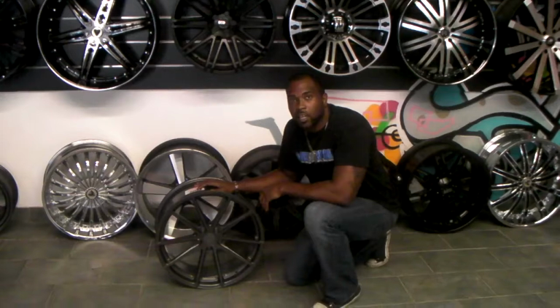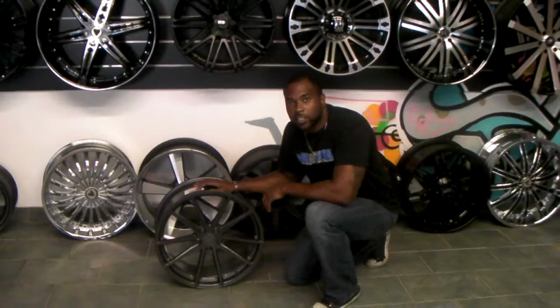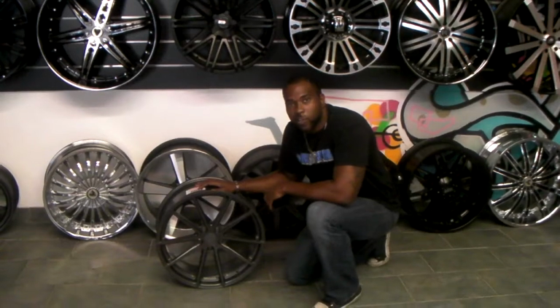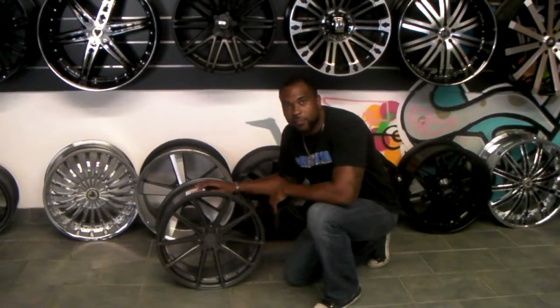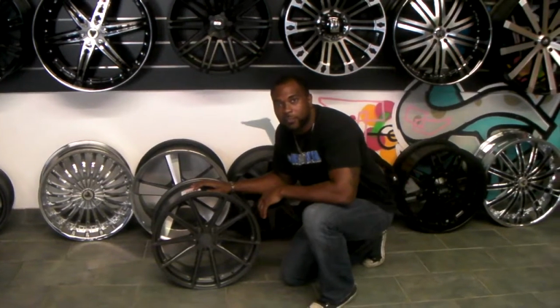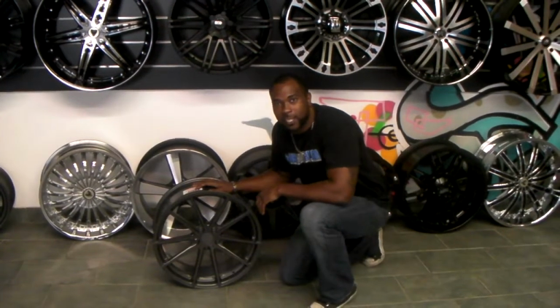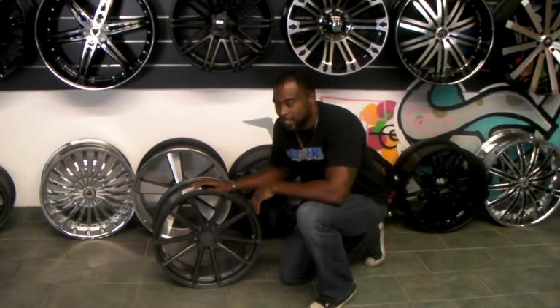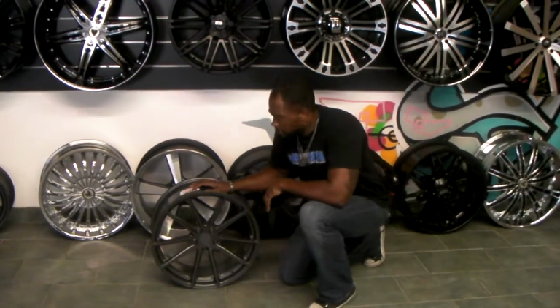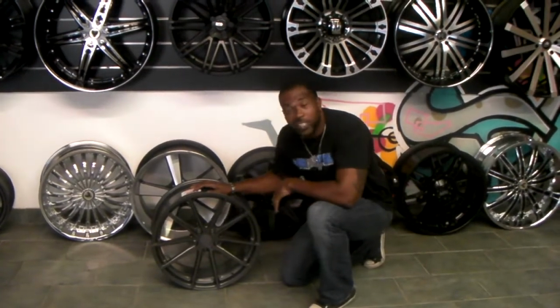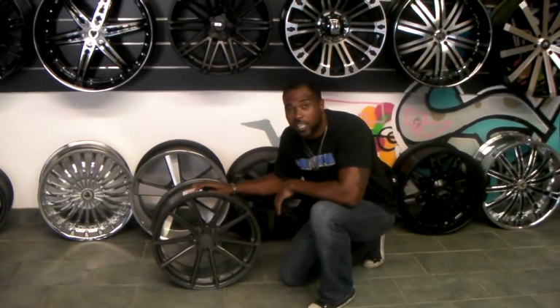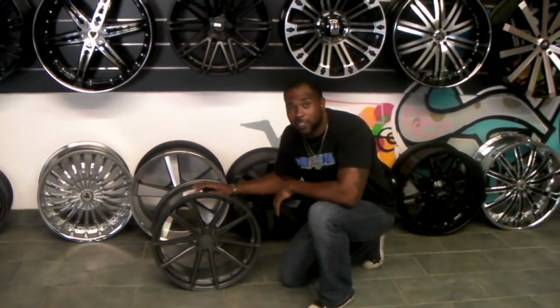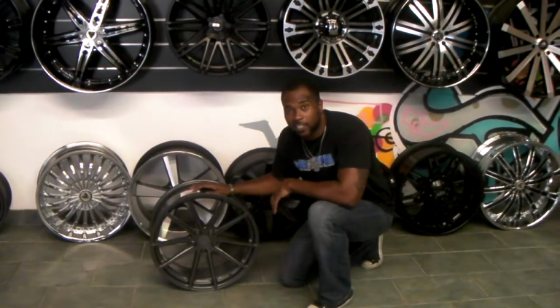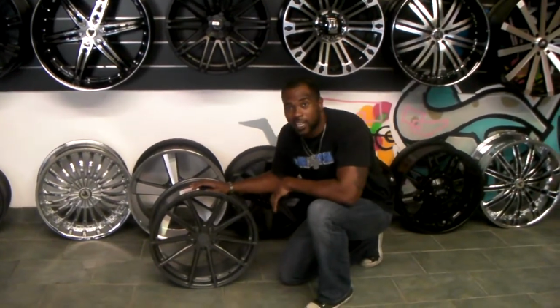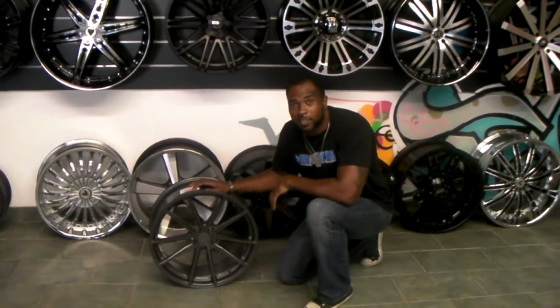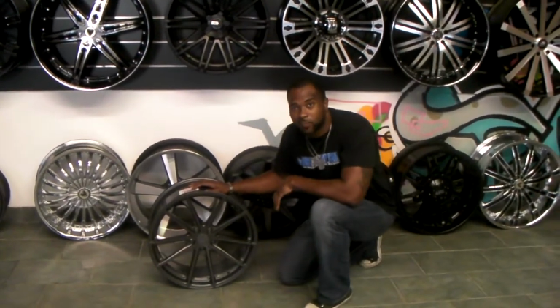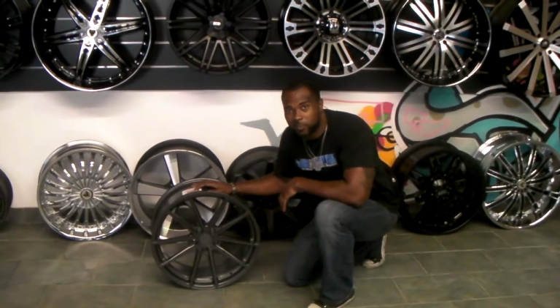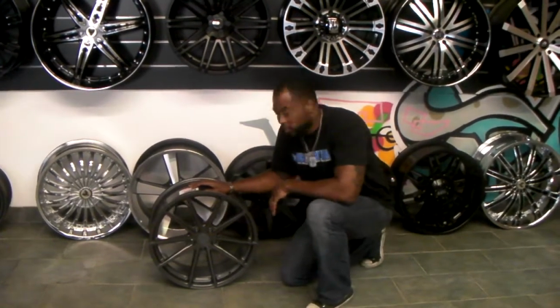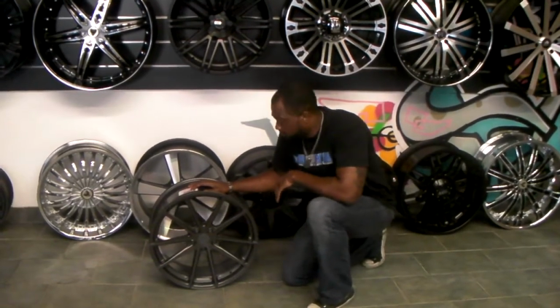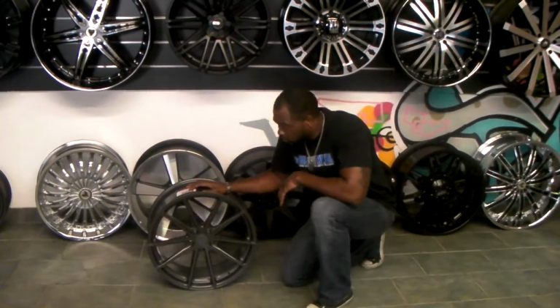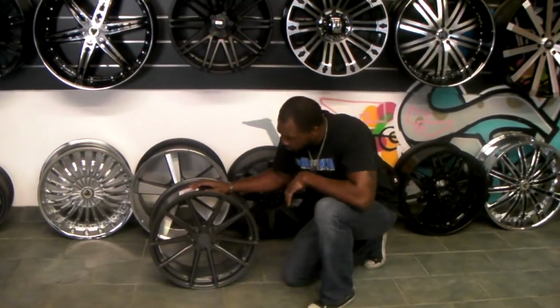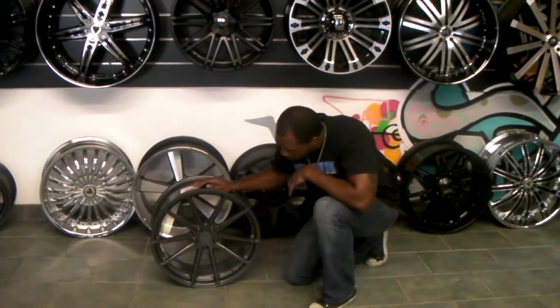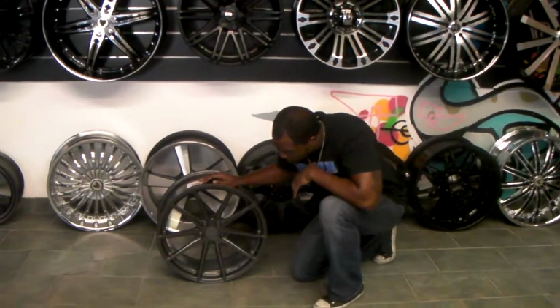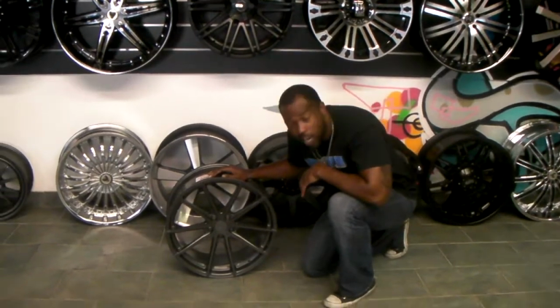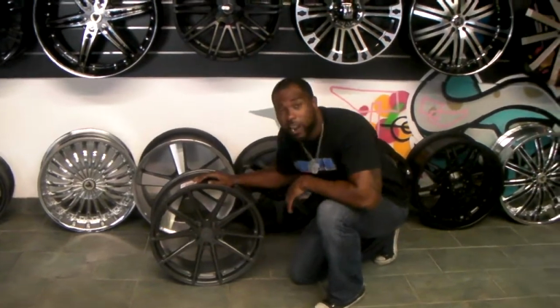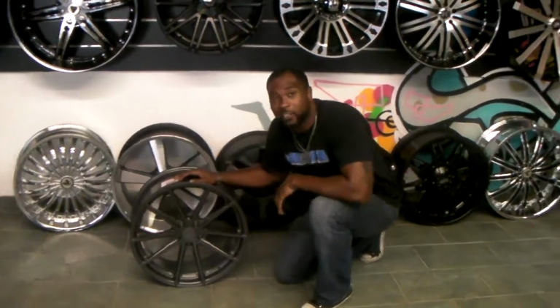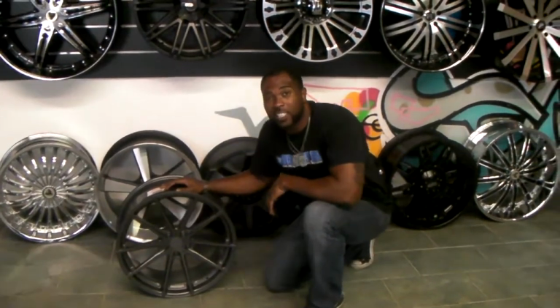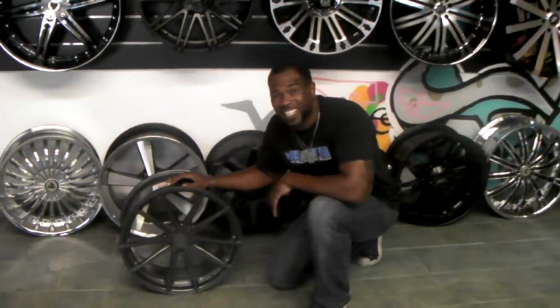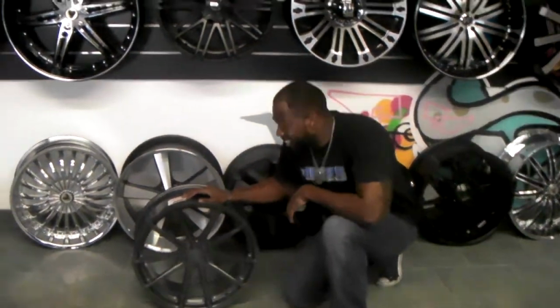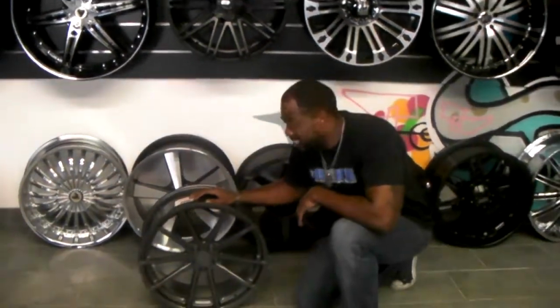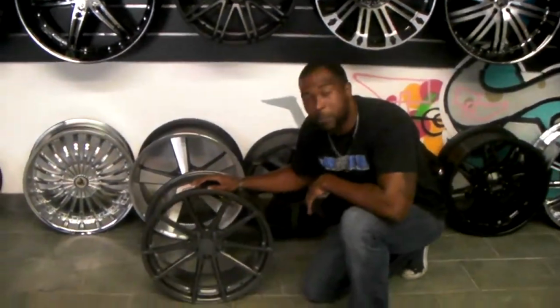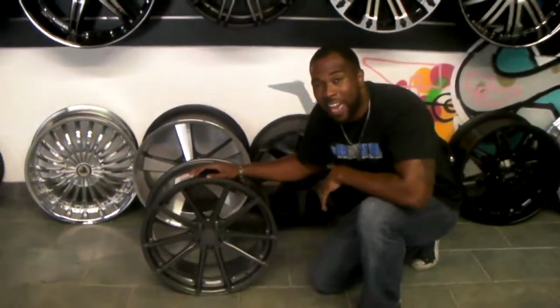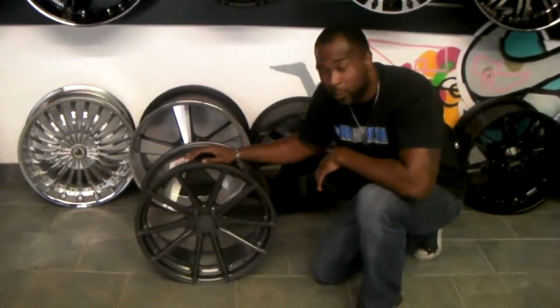This is your boy KB from Dublin Tires, here at DublinTires.com. Right here we're looking at the TSW Bathurst.